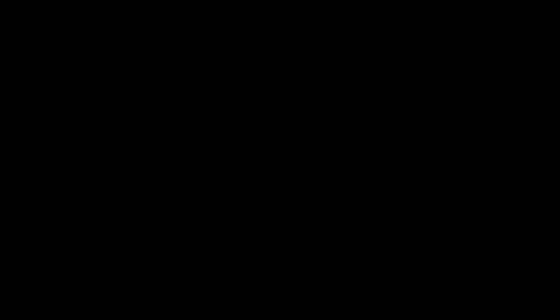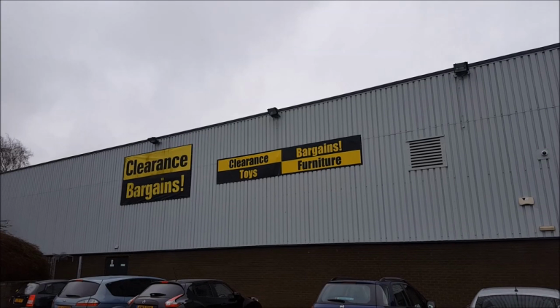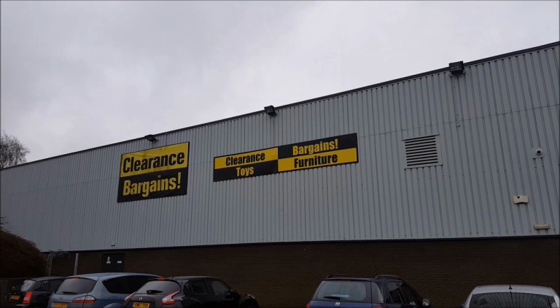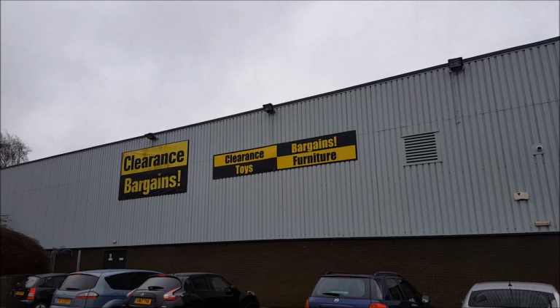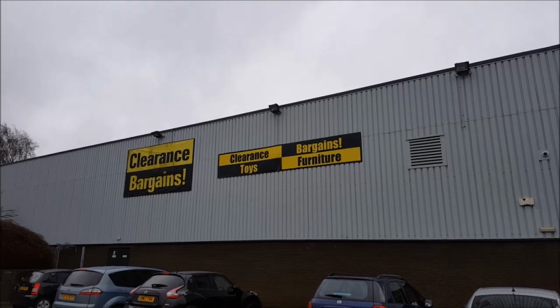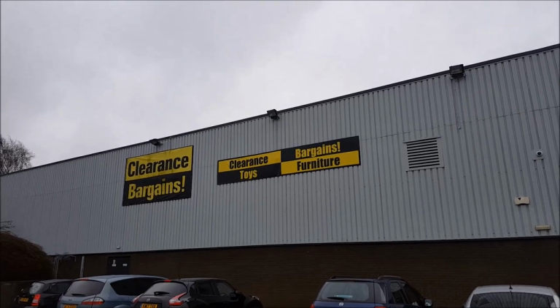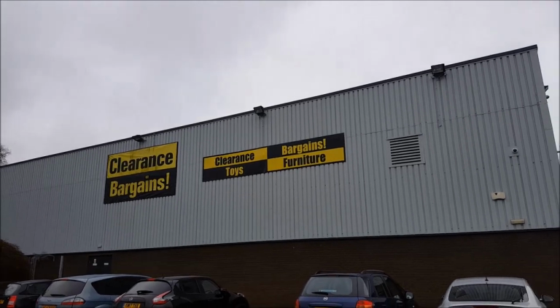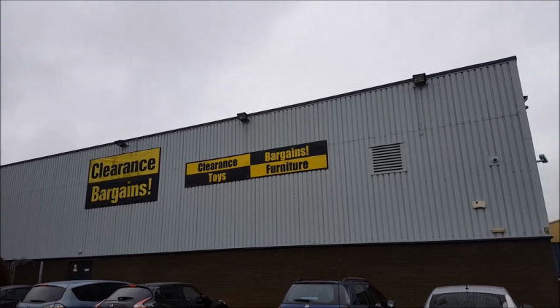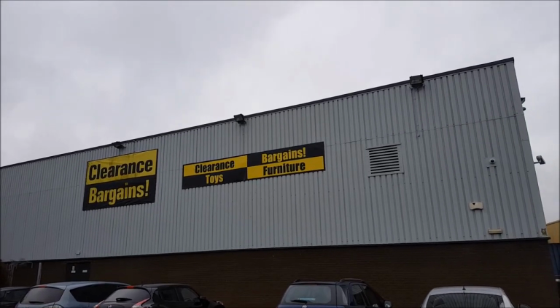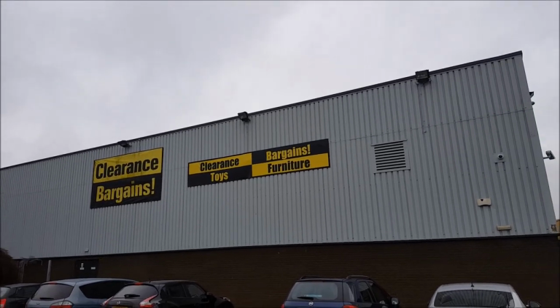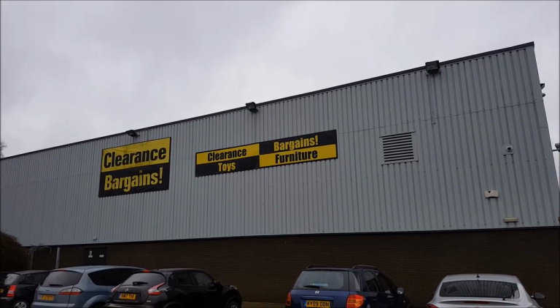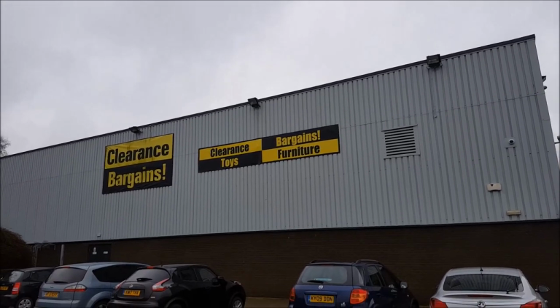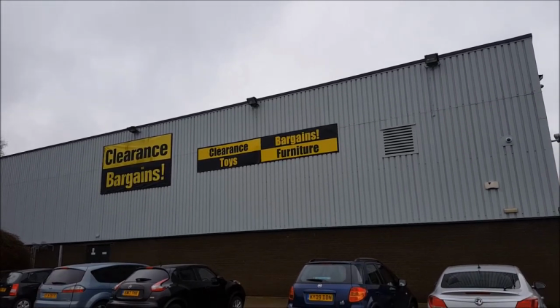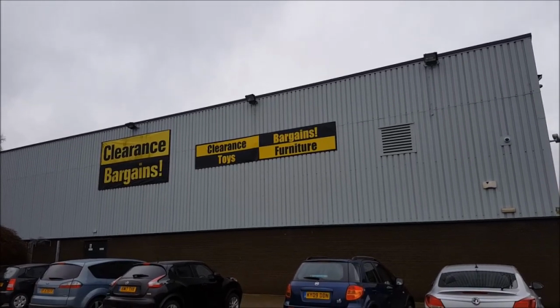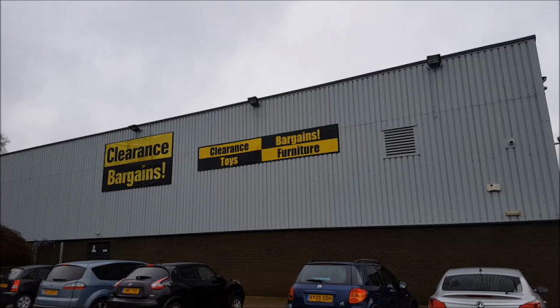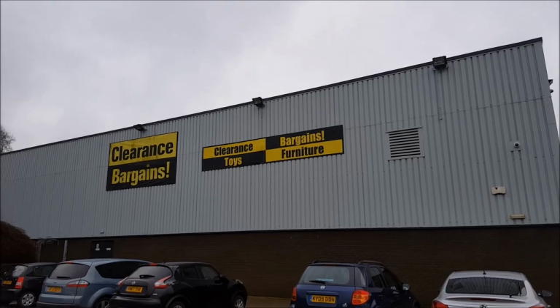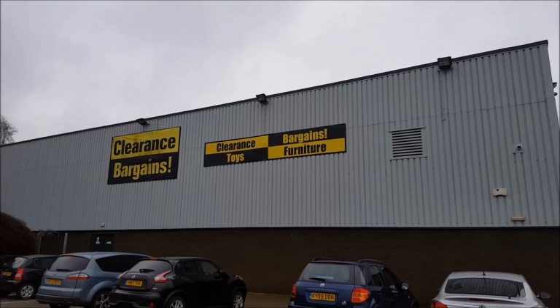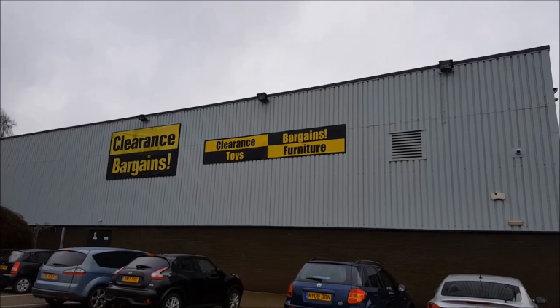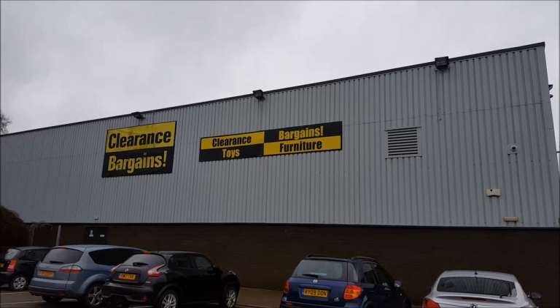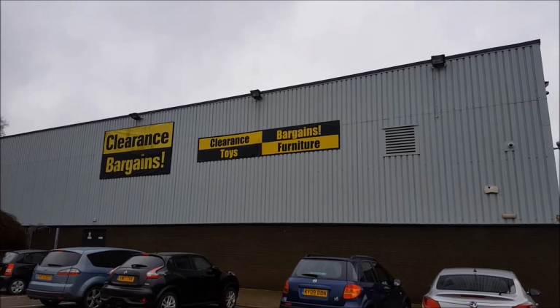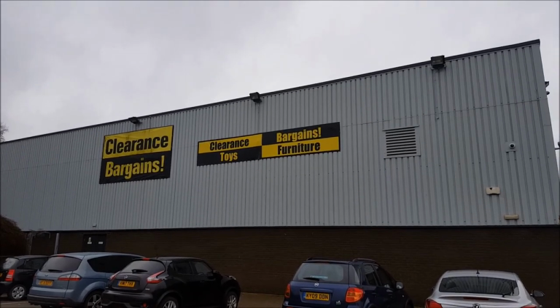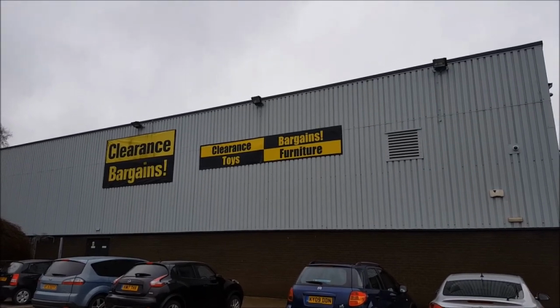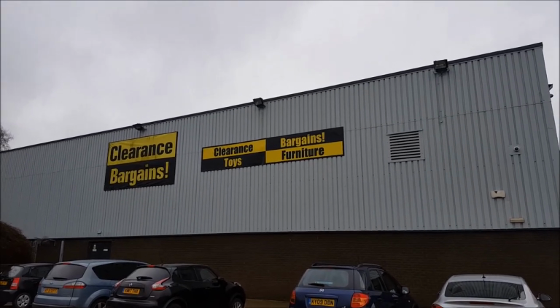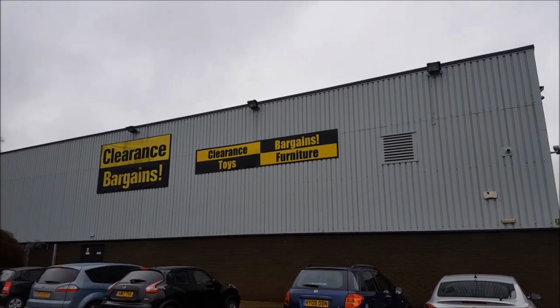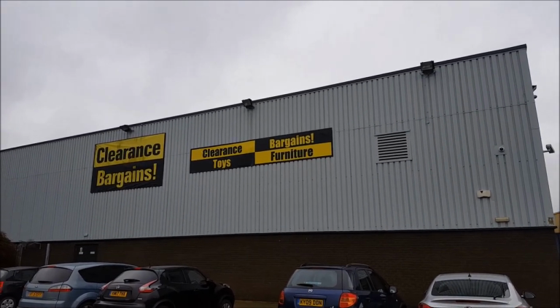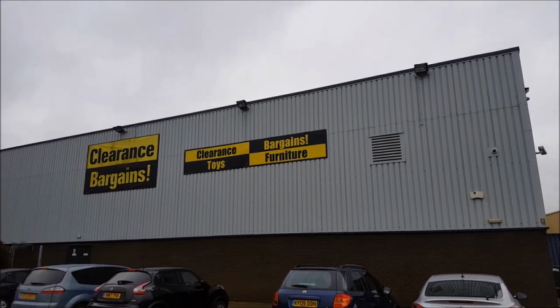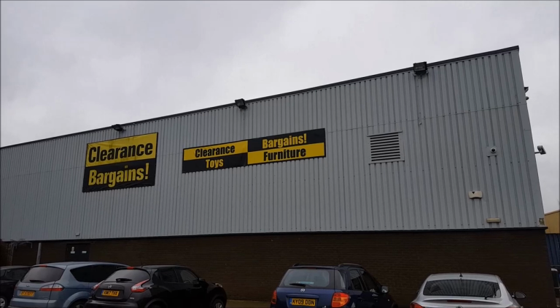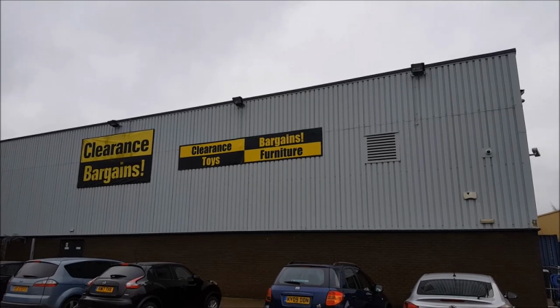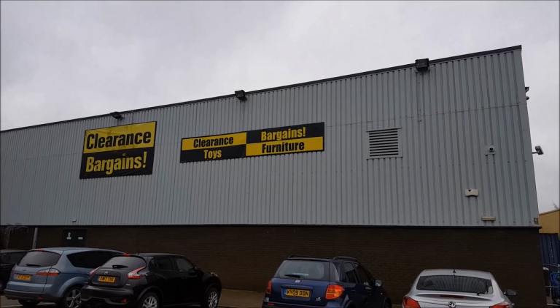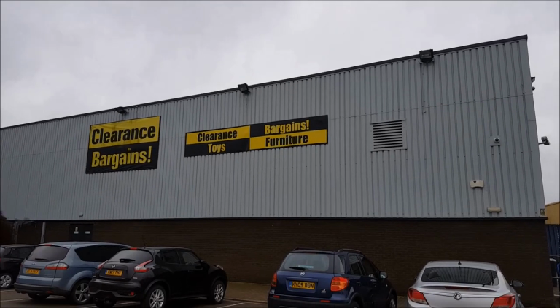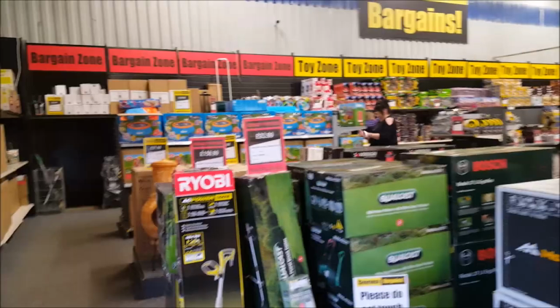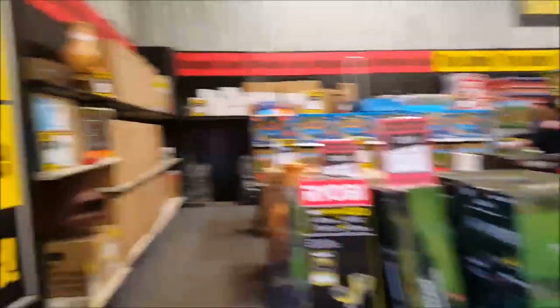Hi guys, welcome to Becky's Crafts and Goodies. We're going to have a look around a shop called Clearance Bargains. They're actually an Argos outlet, so they have products that are in the Argos catalogue and they sell them for a reduced price in this warehouse. Let's go in and have a look.